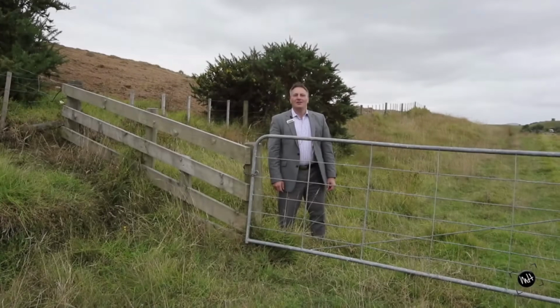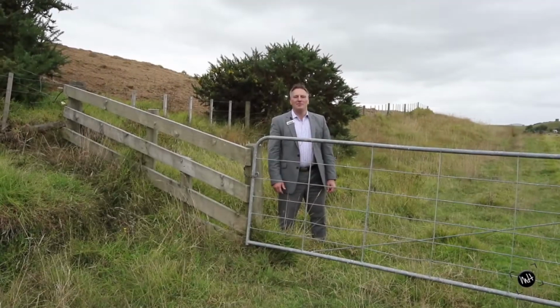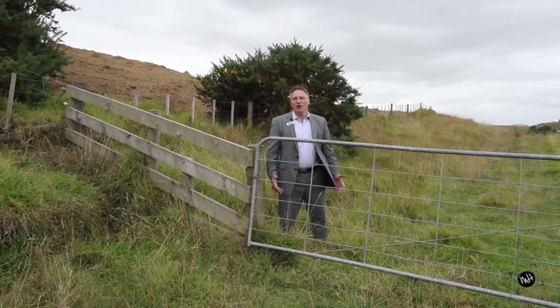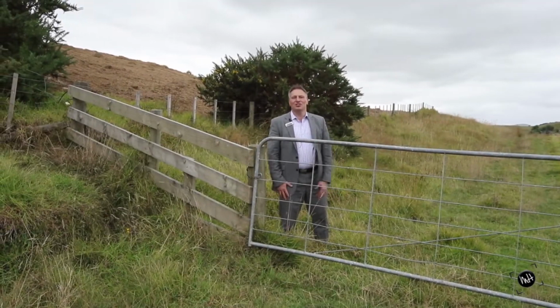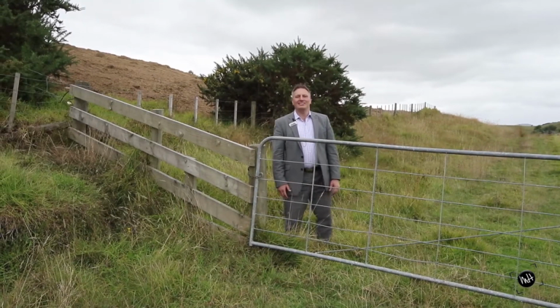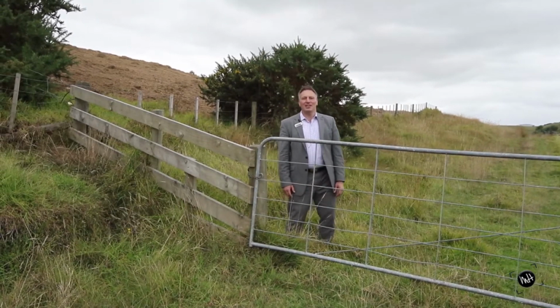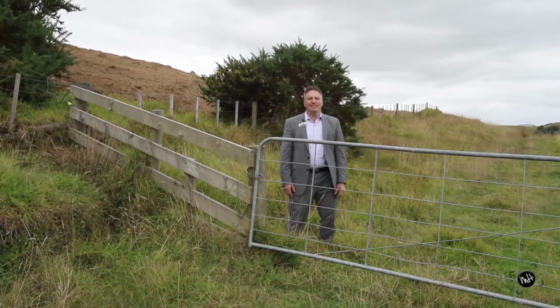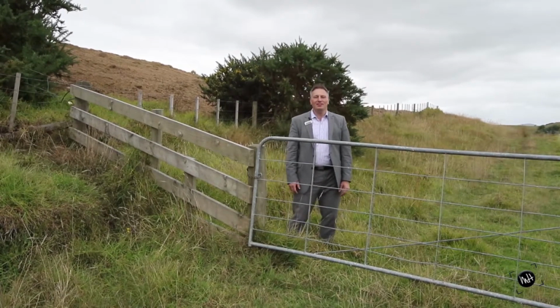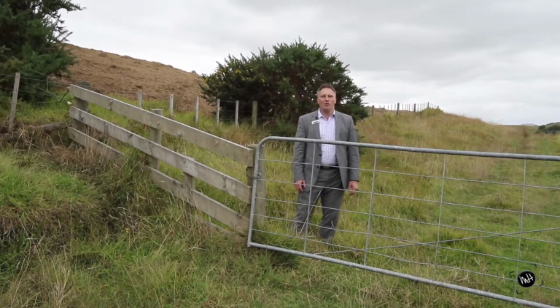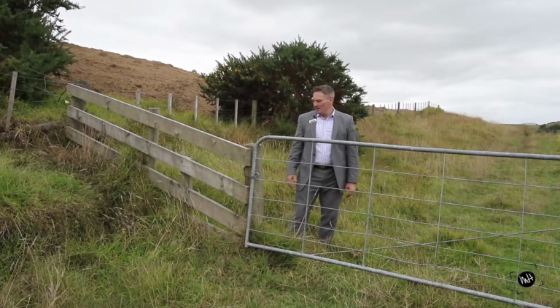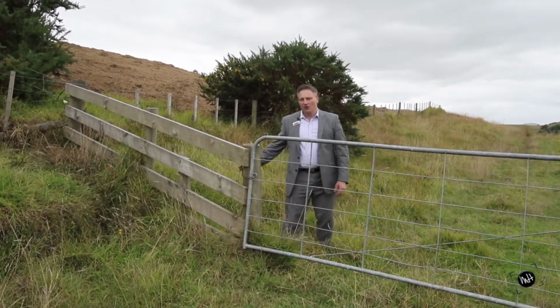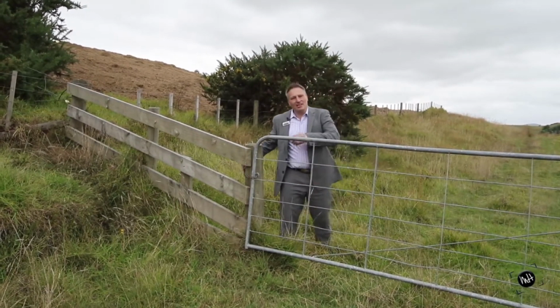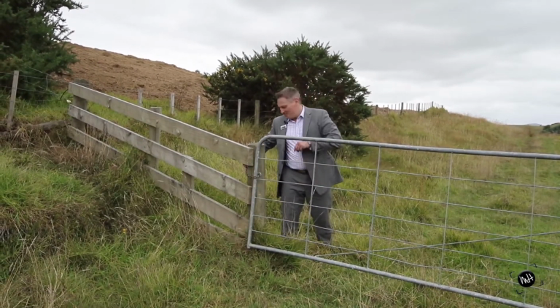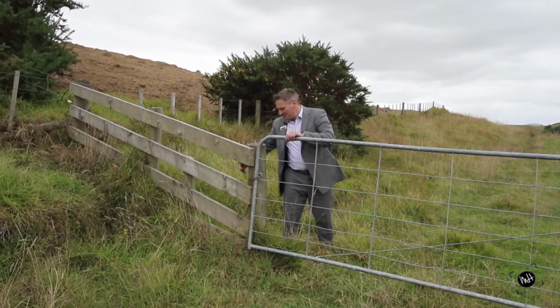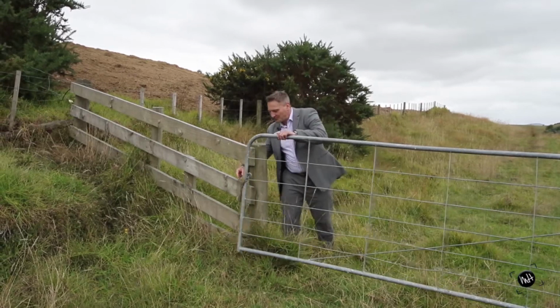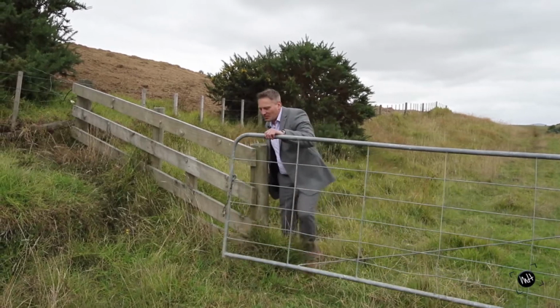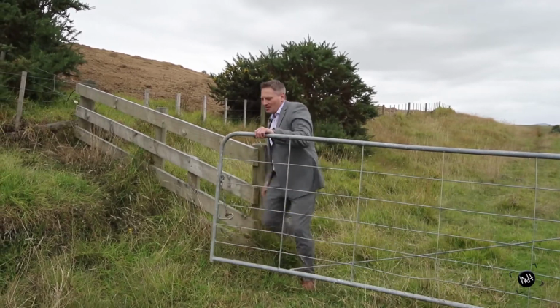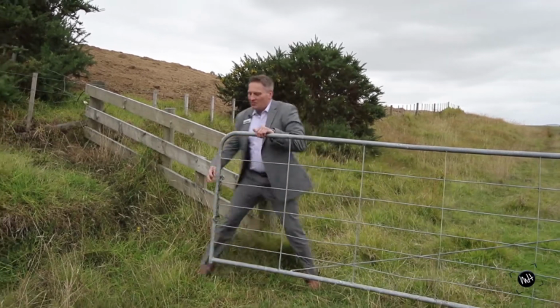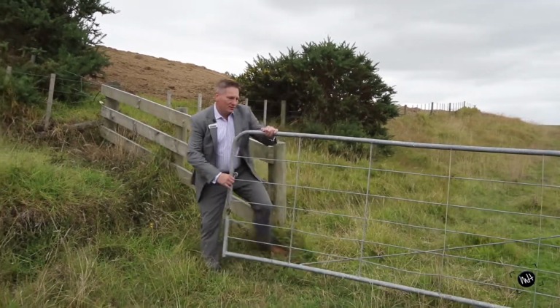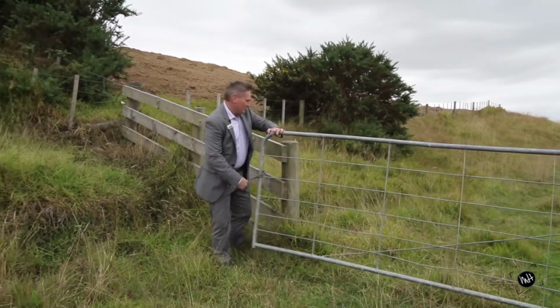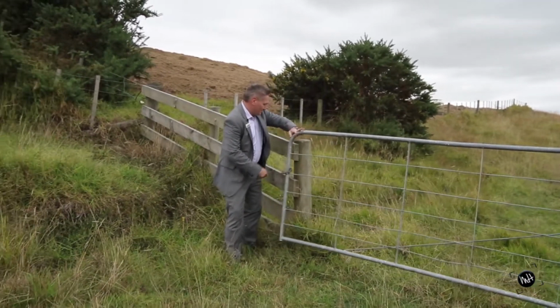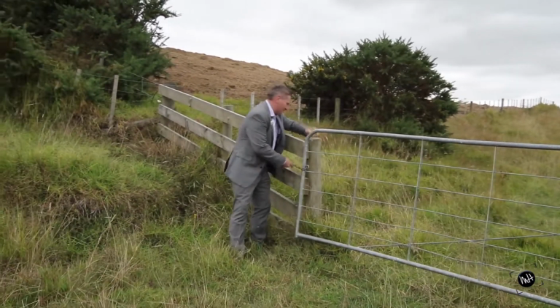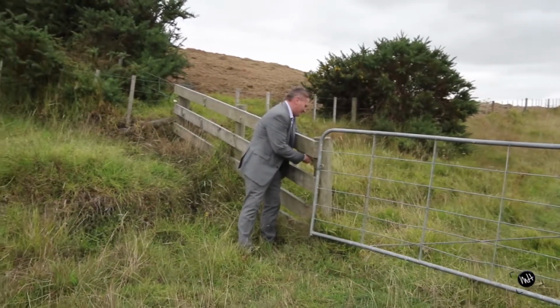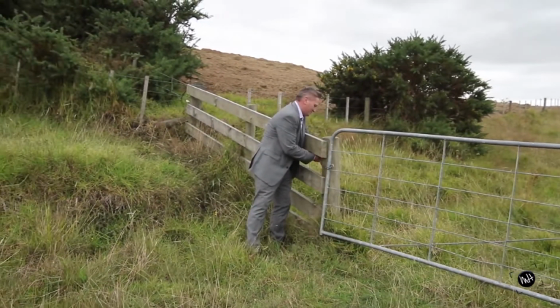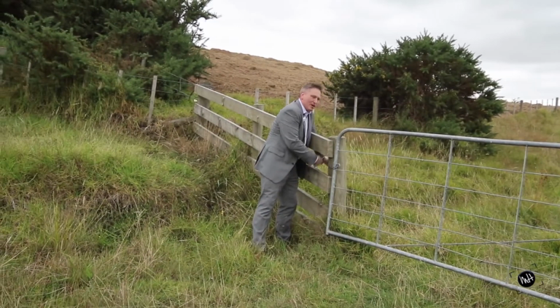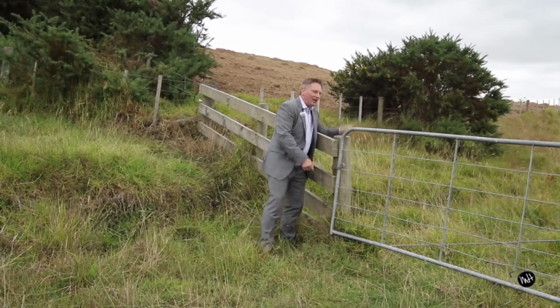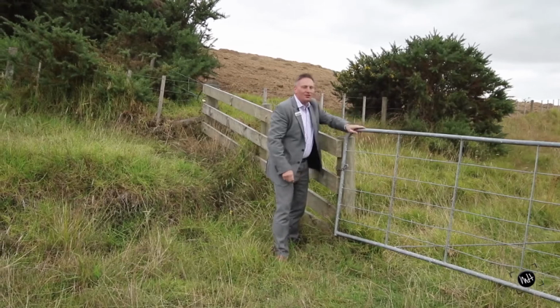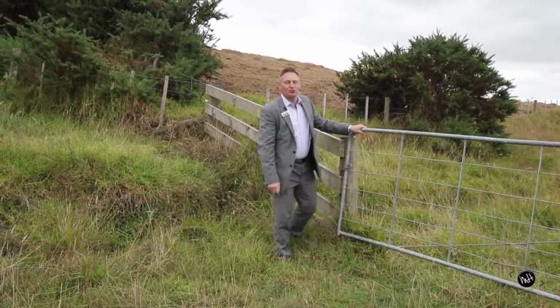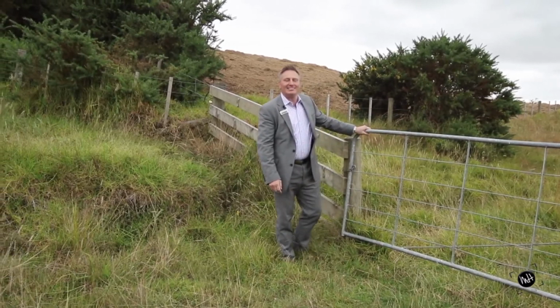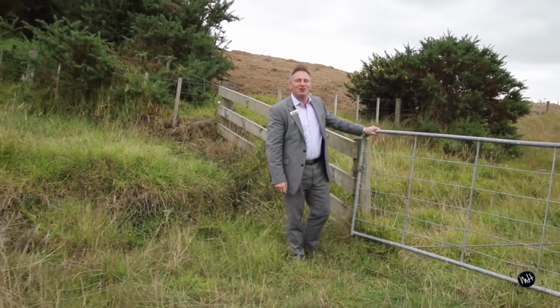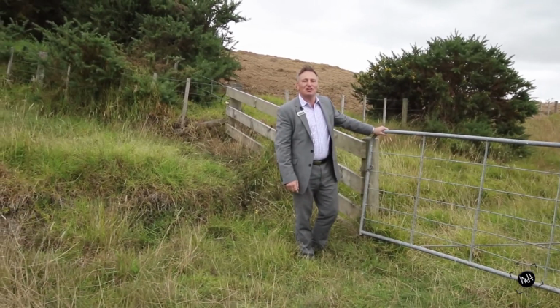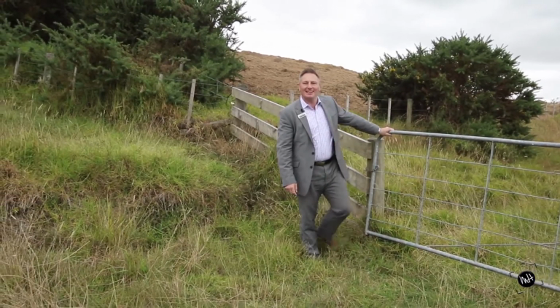Hi, I'm Nick. Welcome to 87 Kiwi Lane in Kaiwaka. I'll take you through. Do remember to close the old rural gates and keep the livestock in the paddocks.